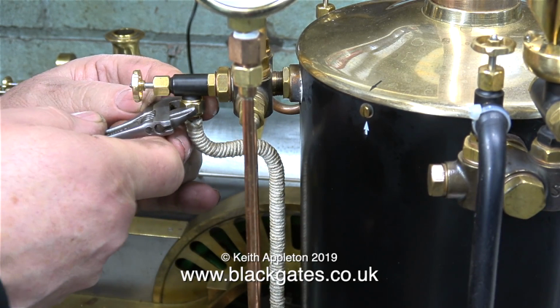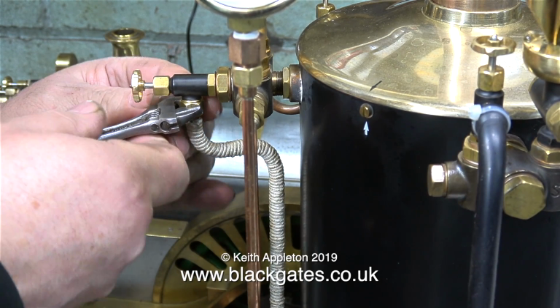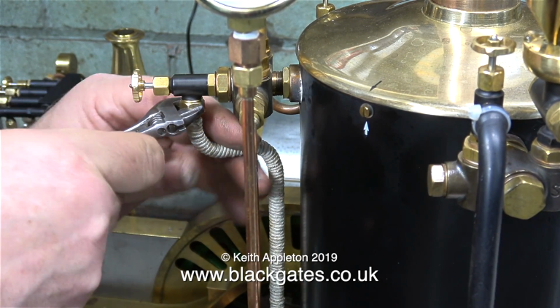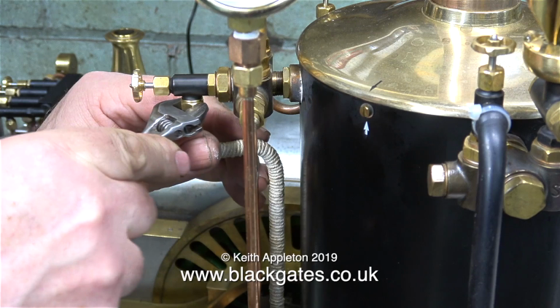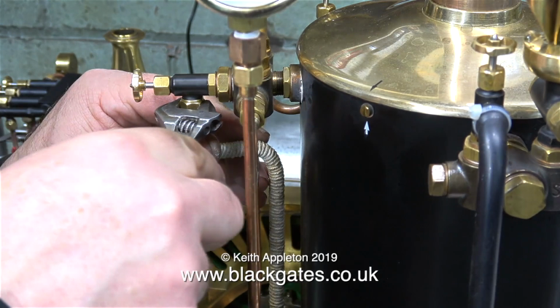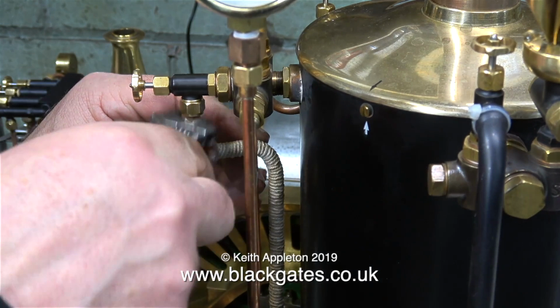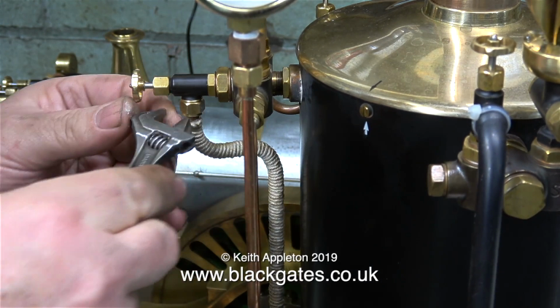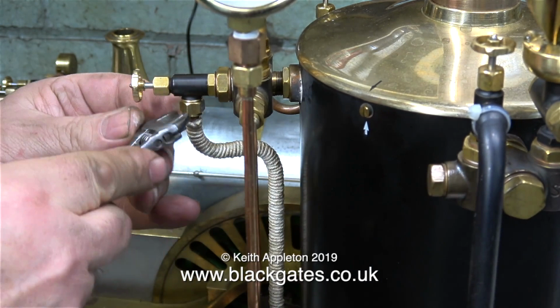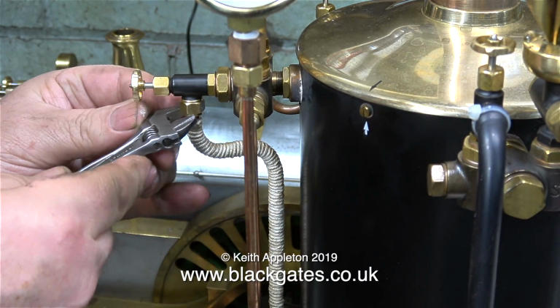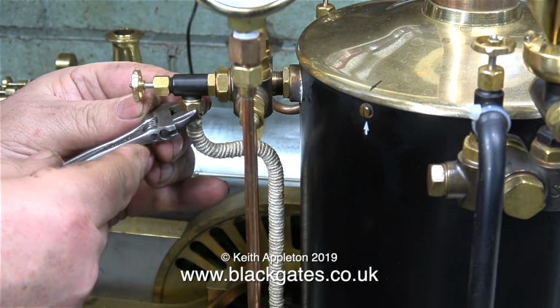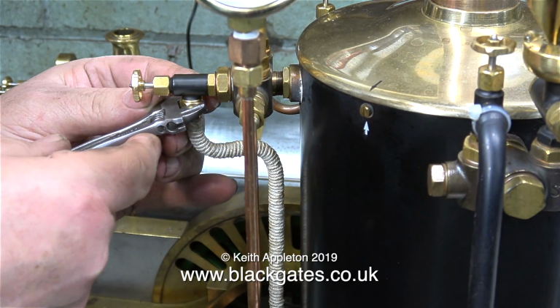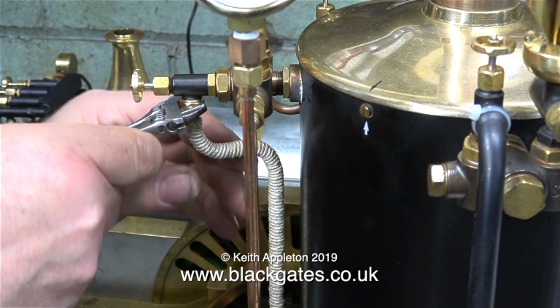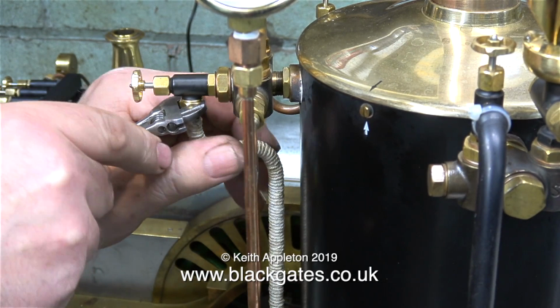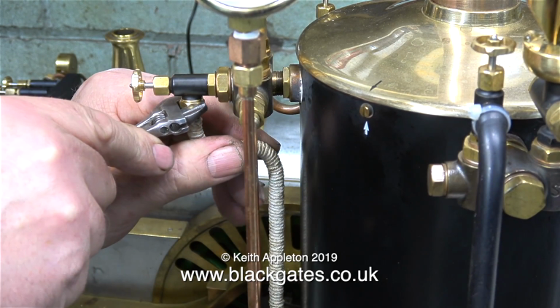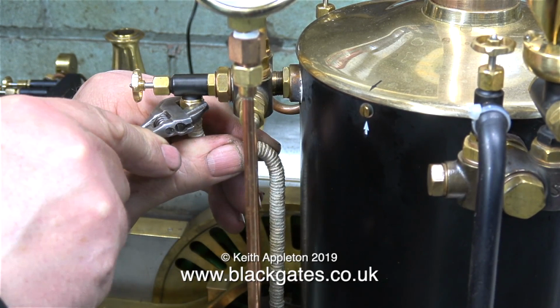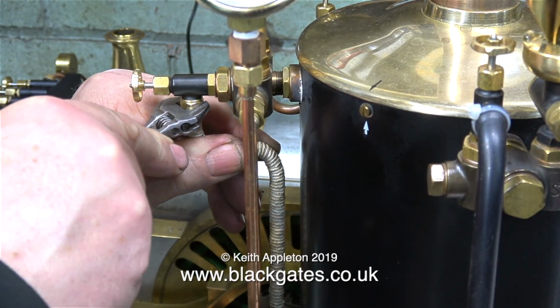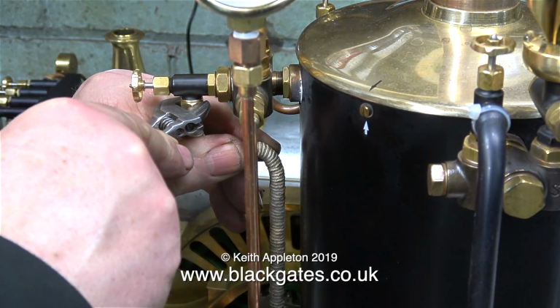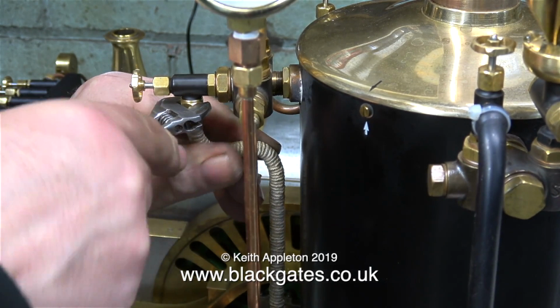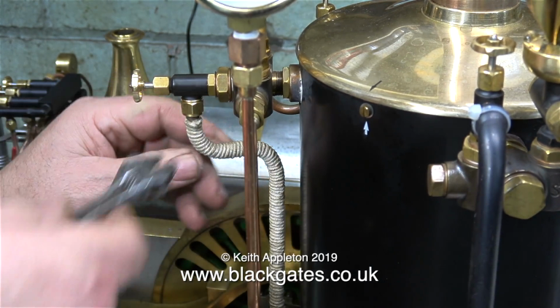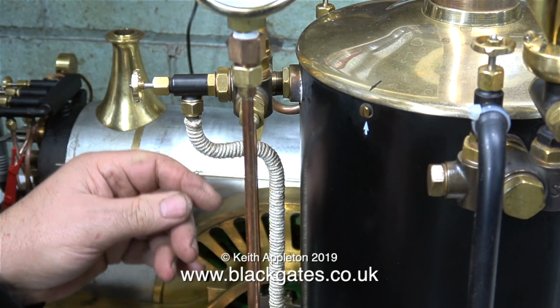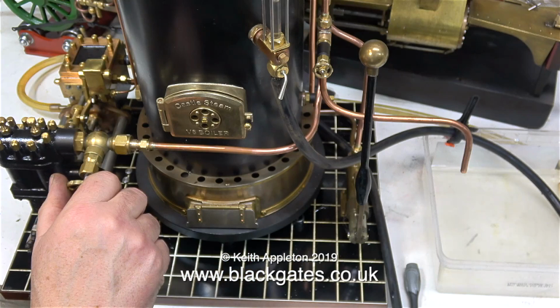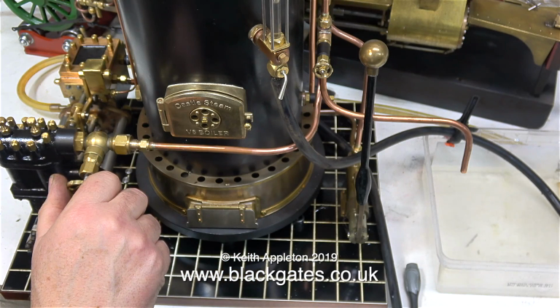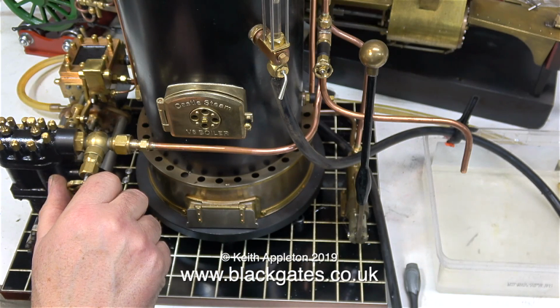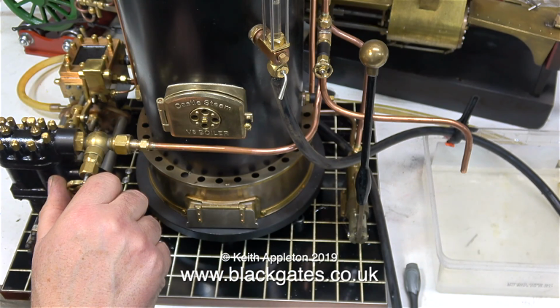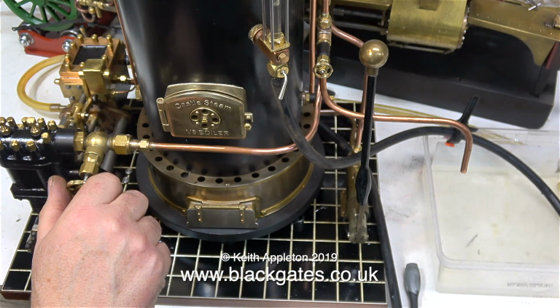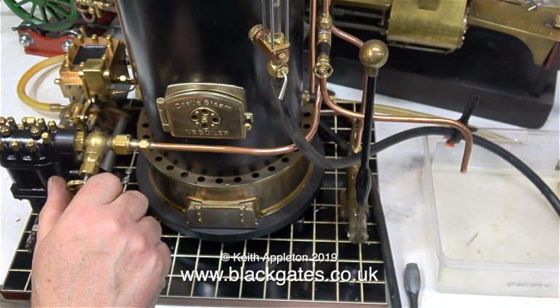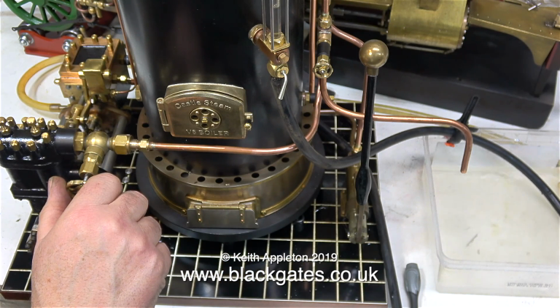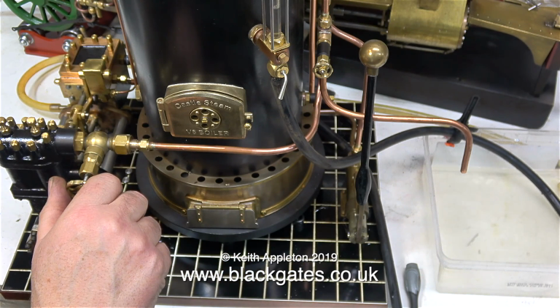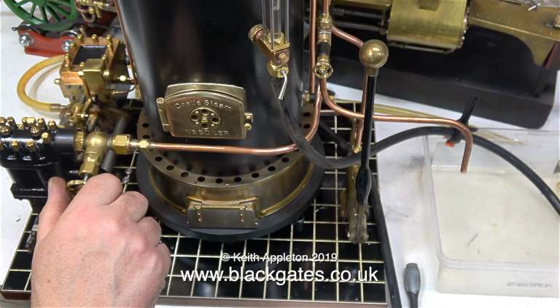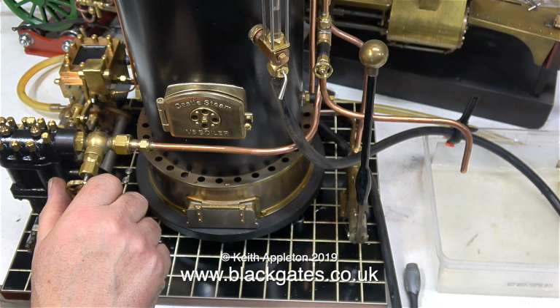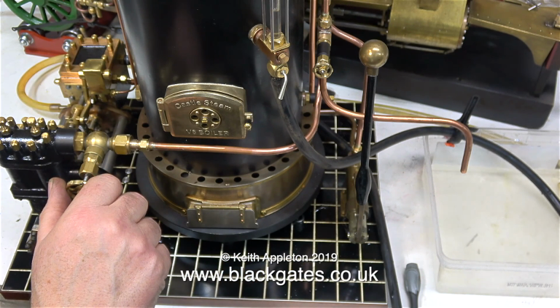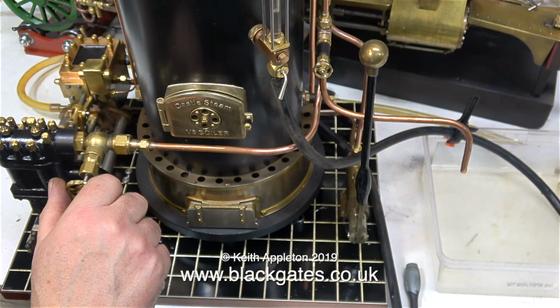Now I know that the pump works and I know that the engine works, so why a compressed air test? The main reason is just to make sure that all the fittings that I've made don't leak.